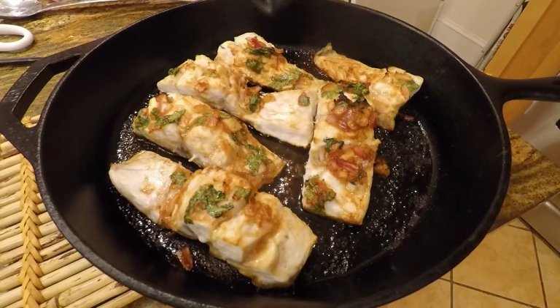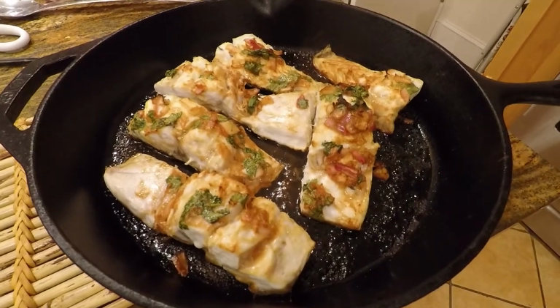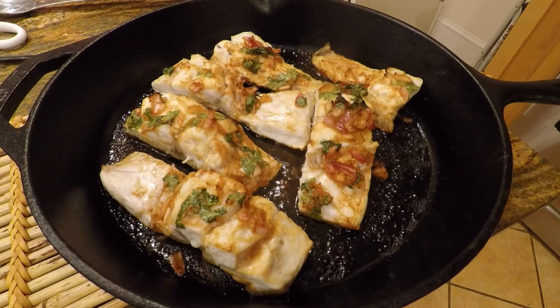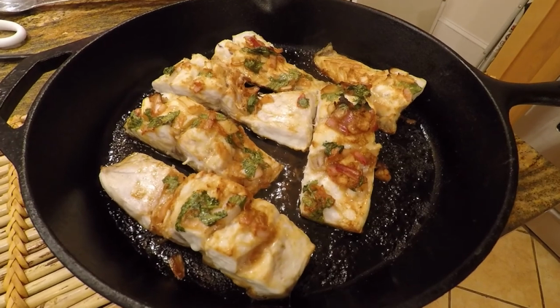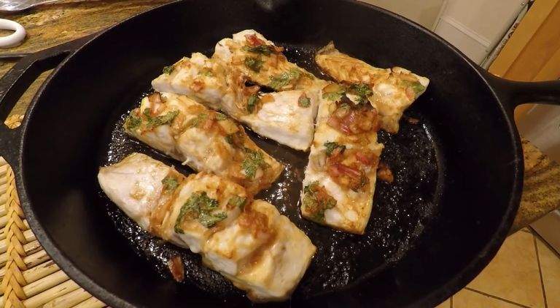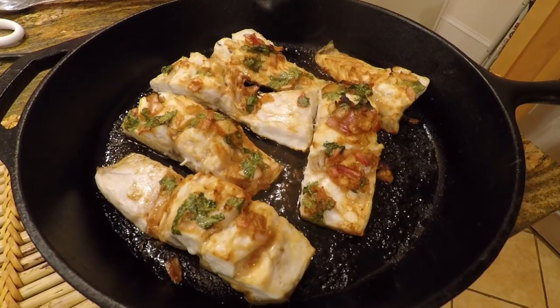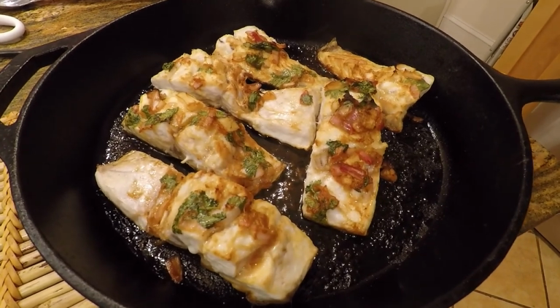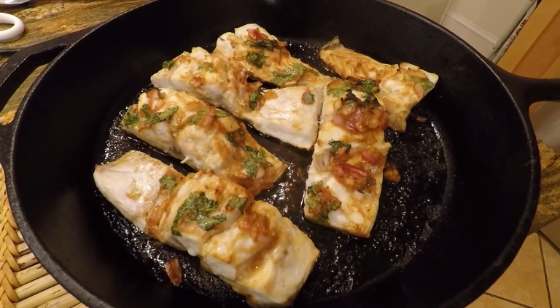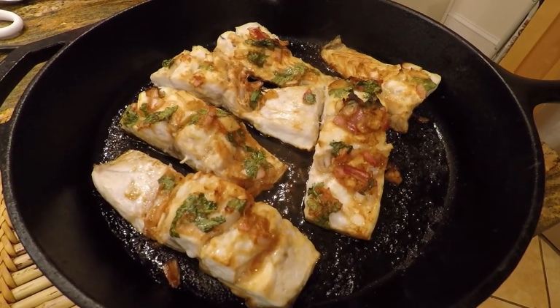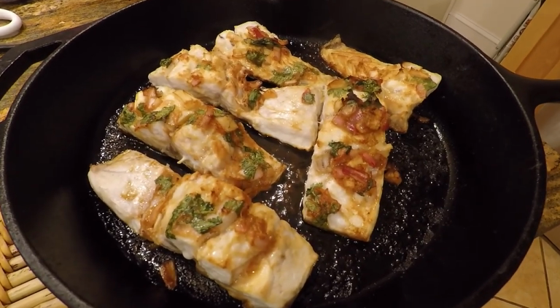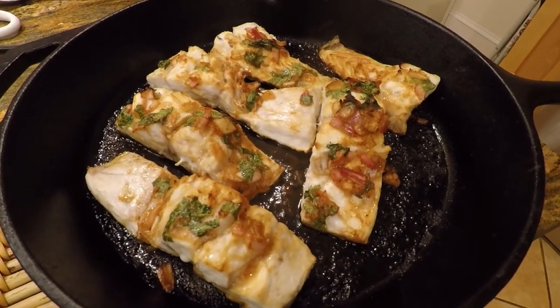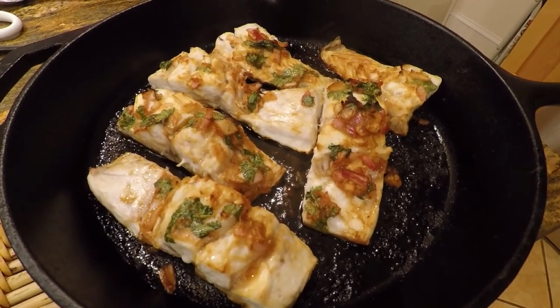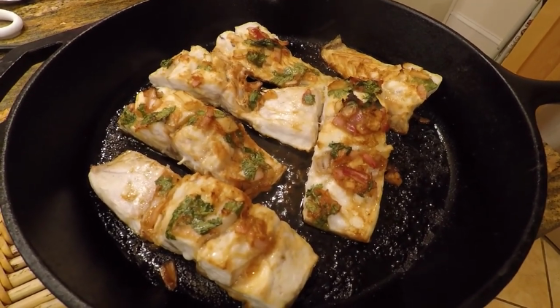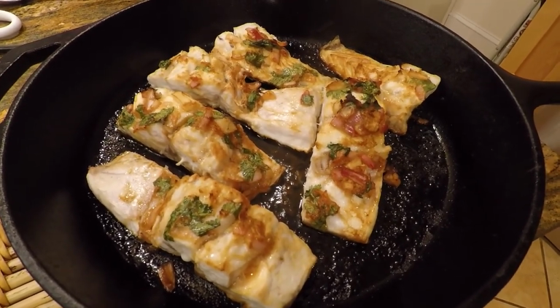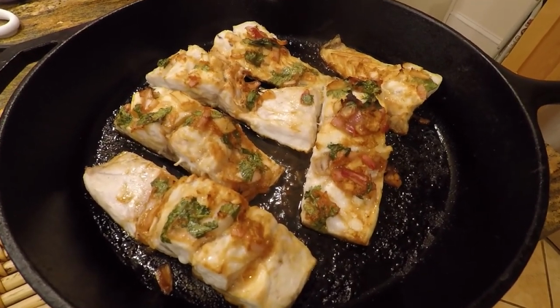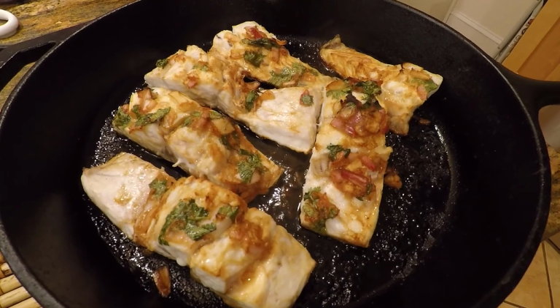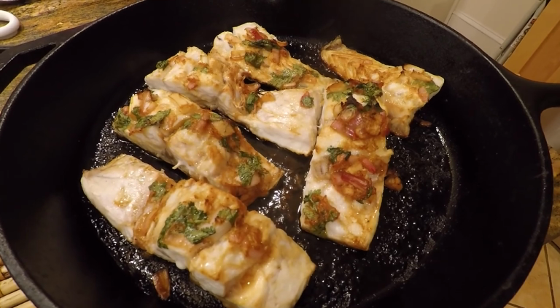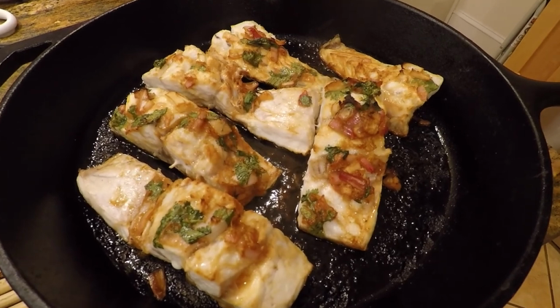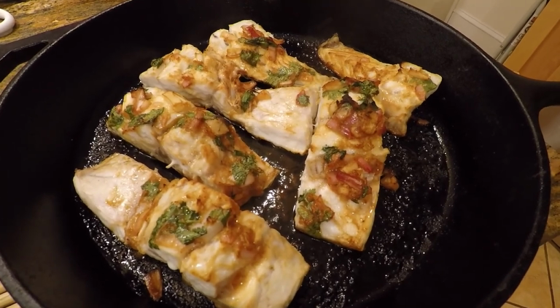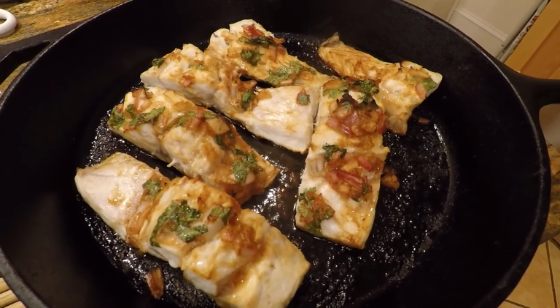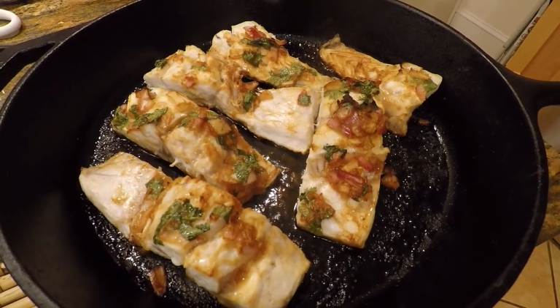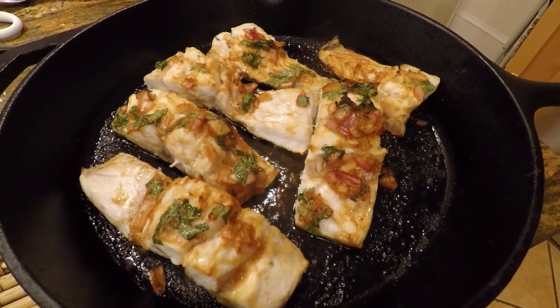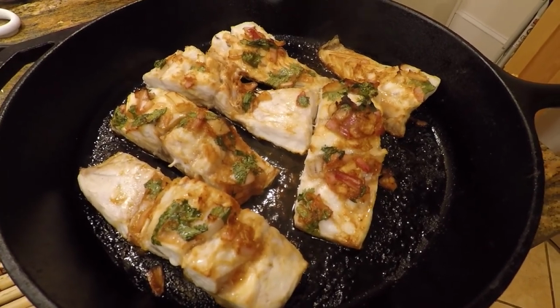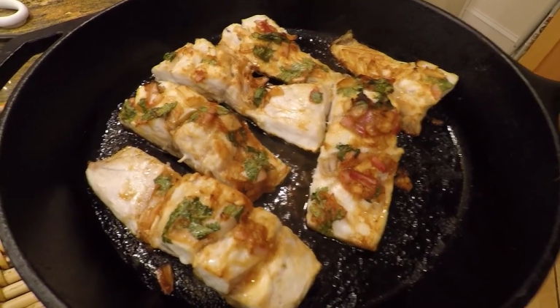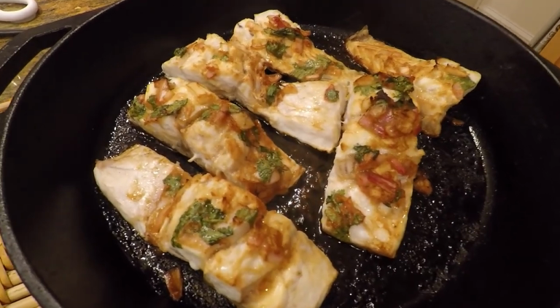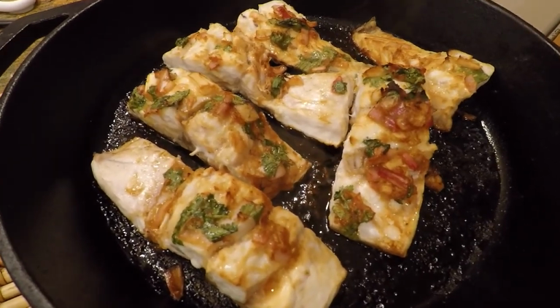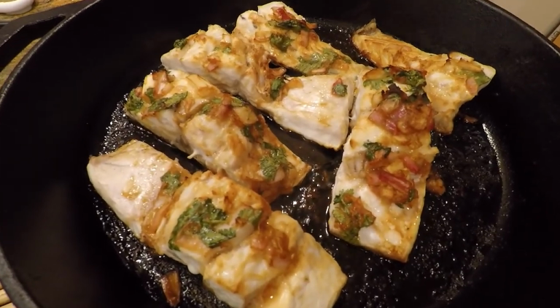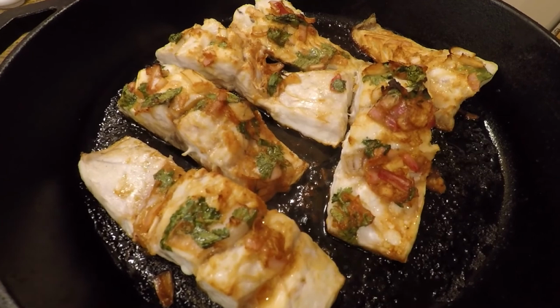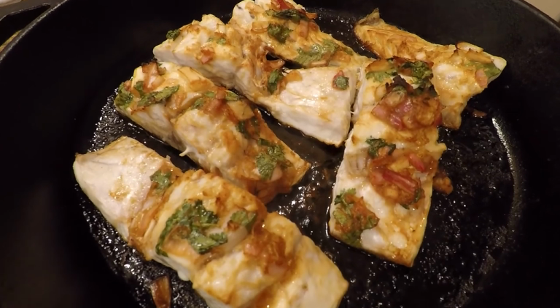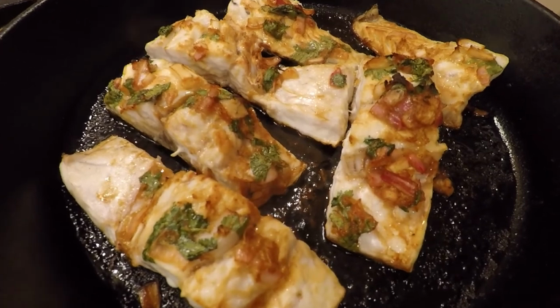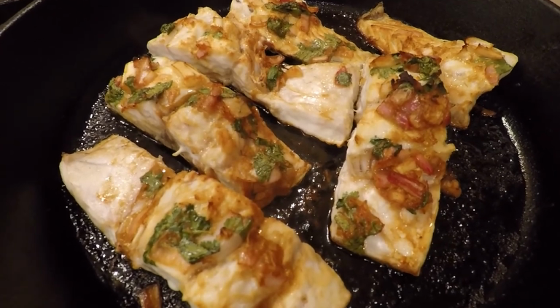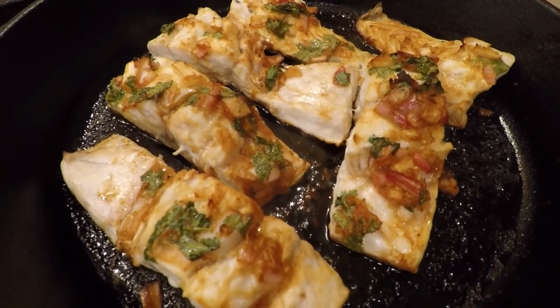We also cooked another dish in my cast-iron skillet in the Weber grill with ginger lime soy sauce as a marinade. The cast-iron skillet is great for pan searing the fish and you can serve the fish right out of the skillet.